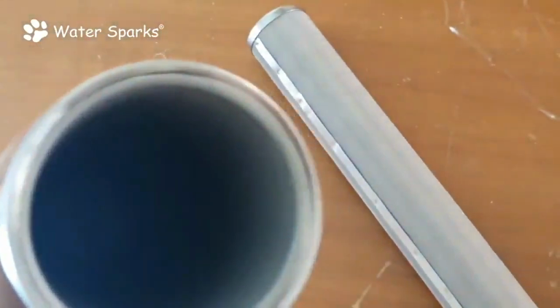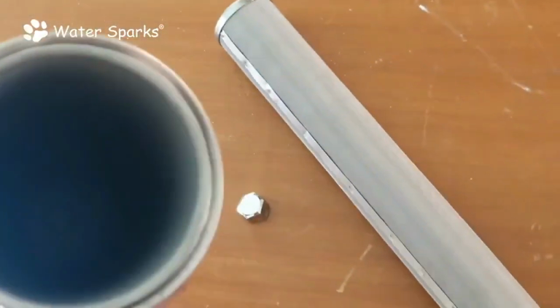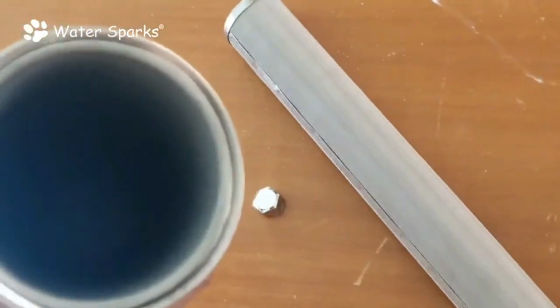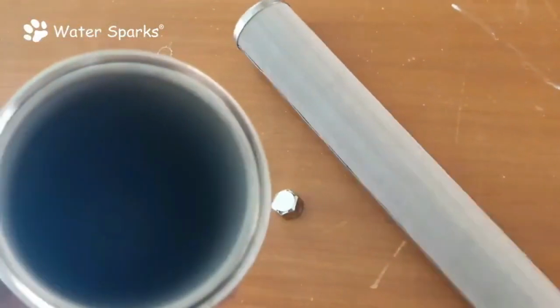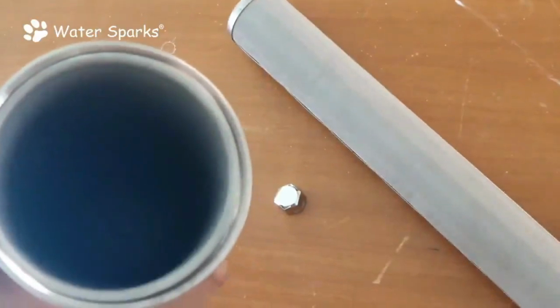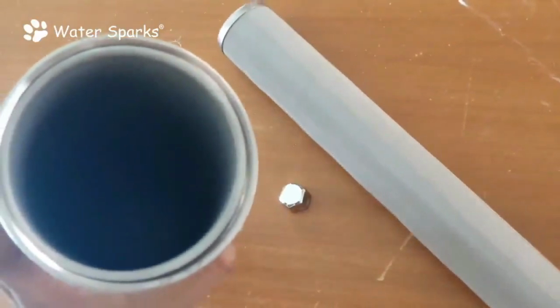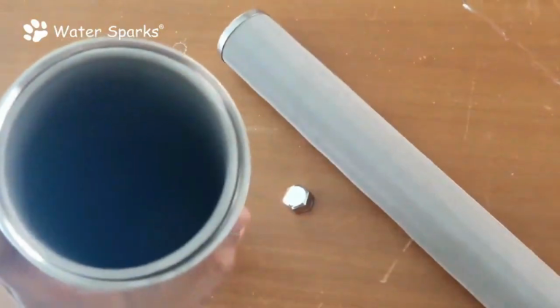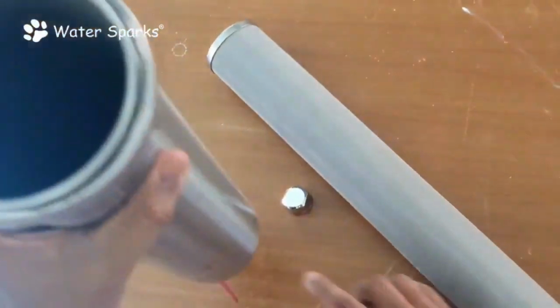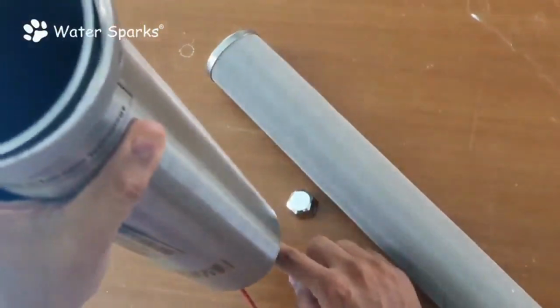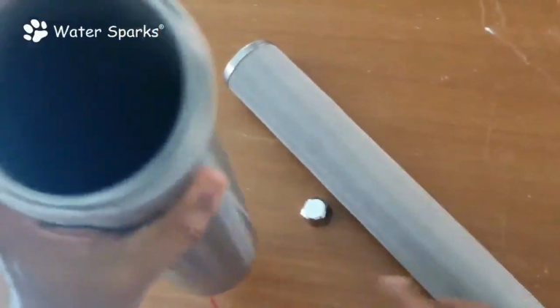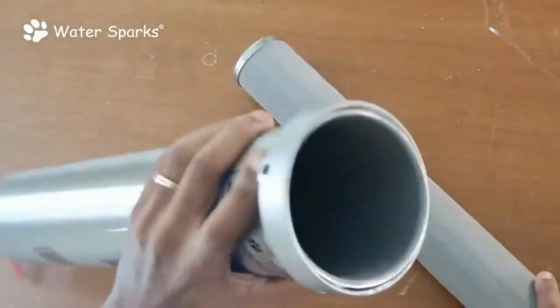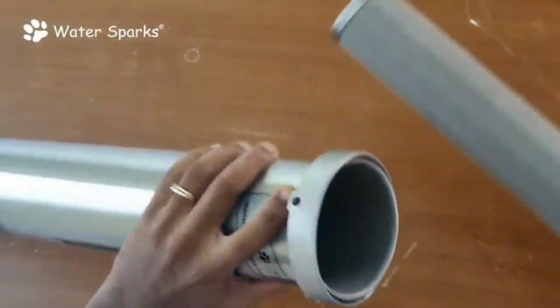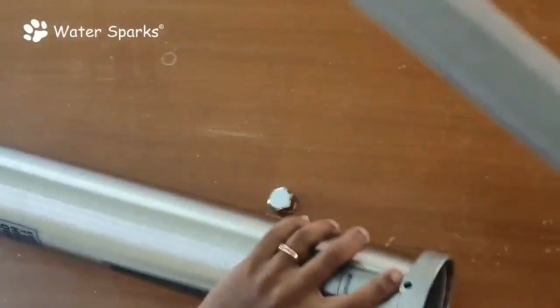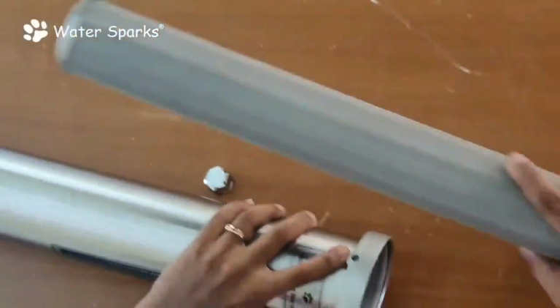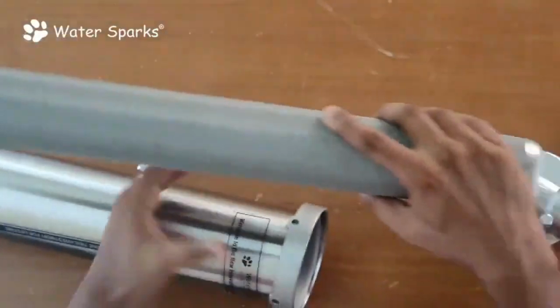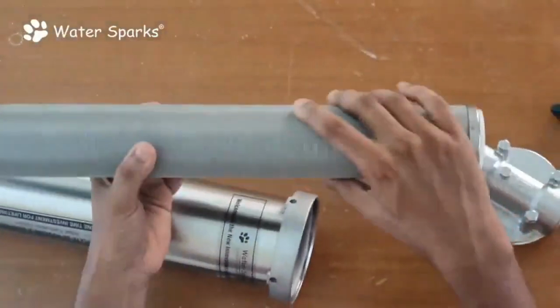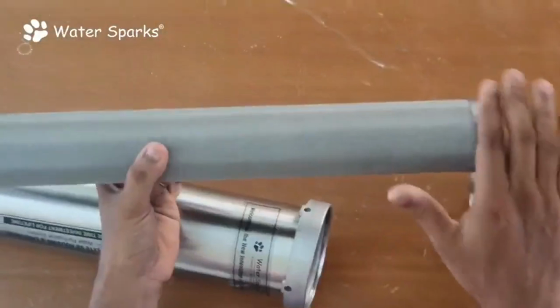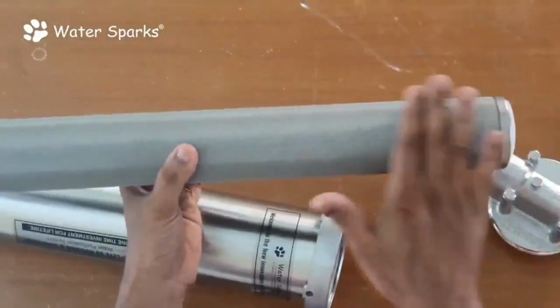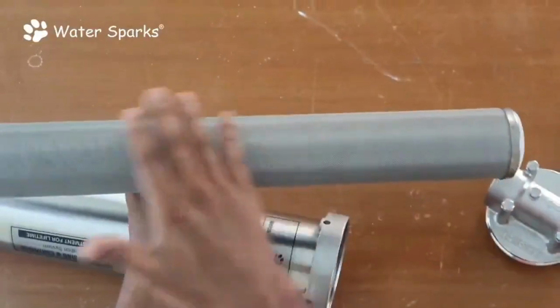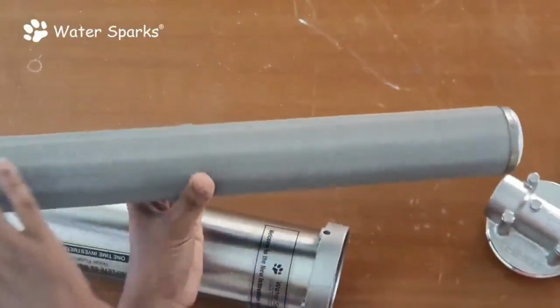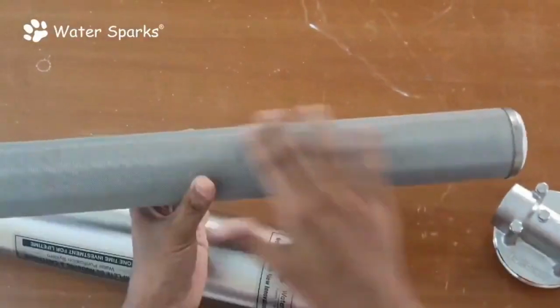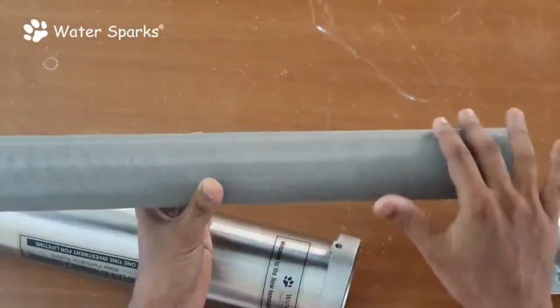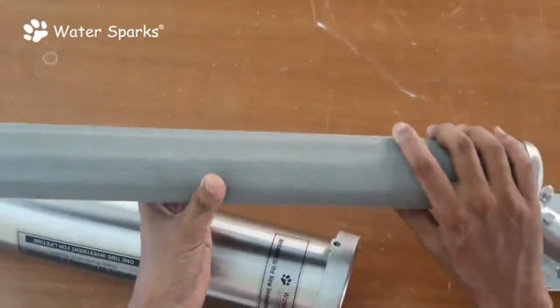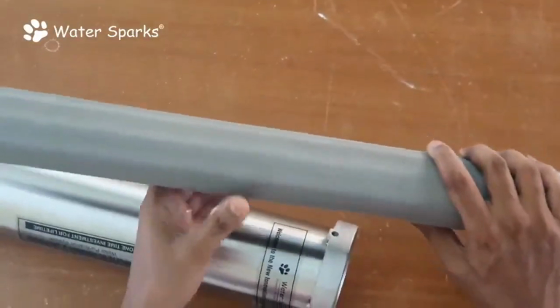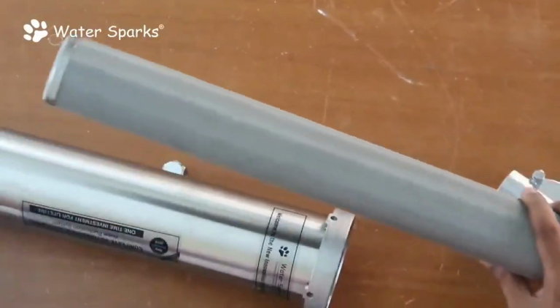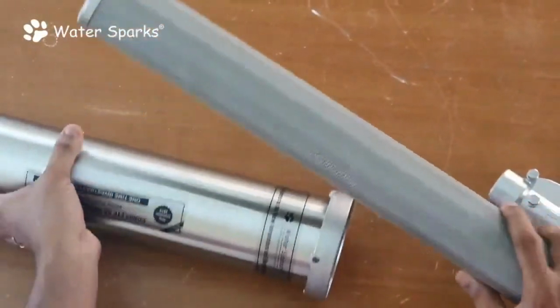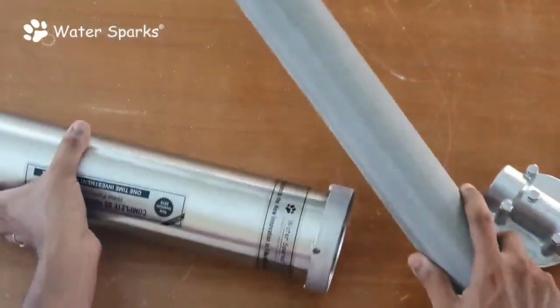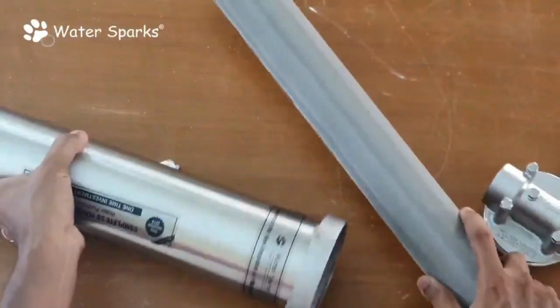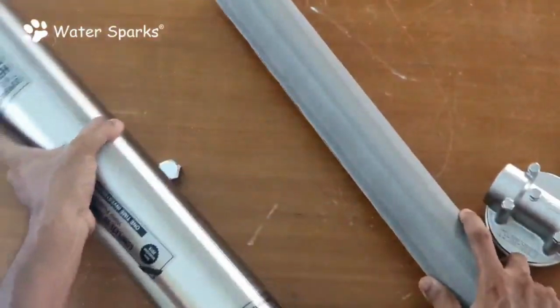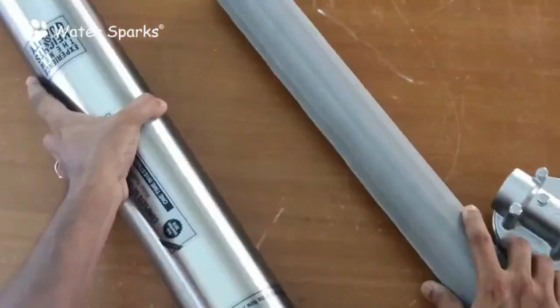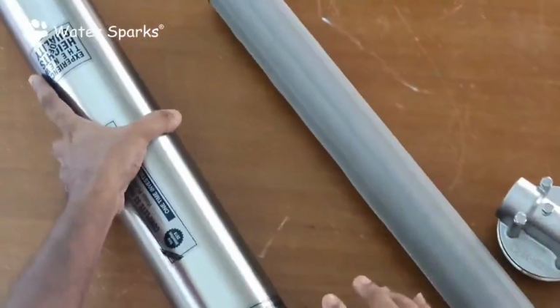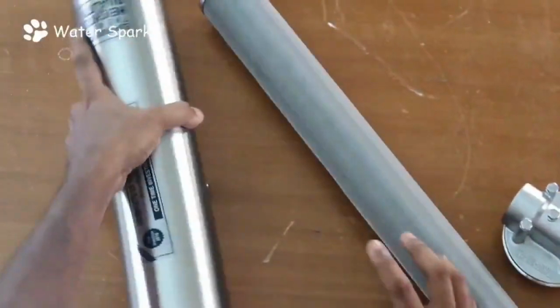You can see this portion here — this leads to the flush valve, so whatever dirt particles are accumulated on the surface of the filter get flushed out through this flush valve.